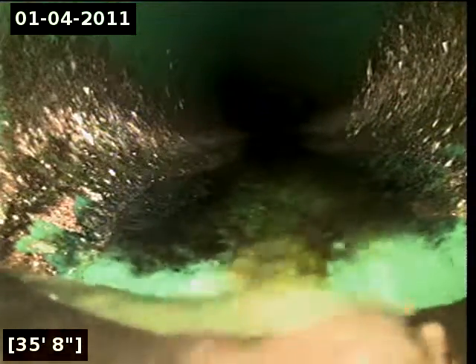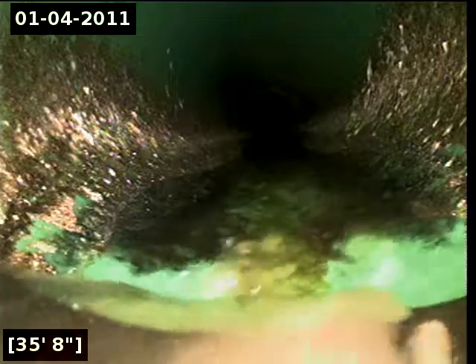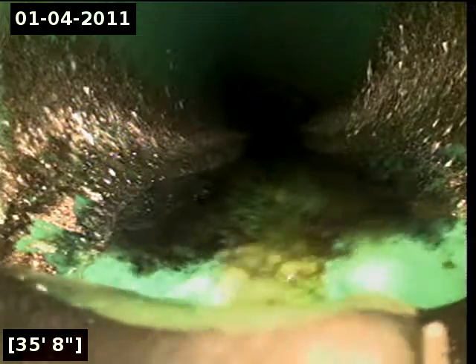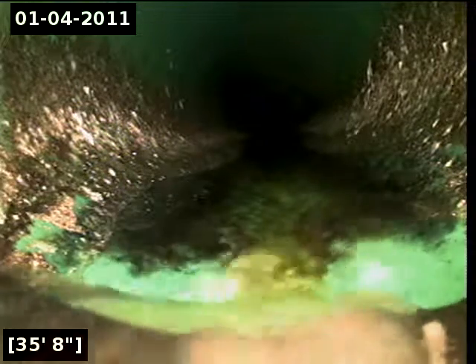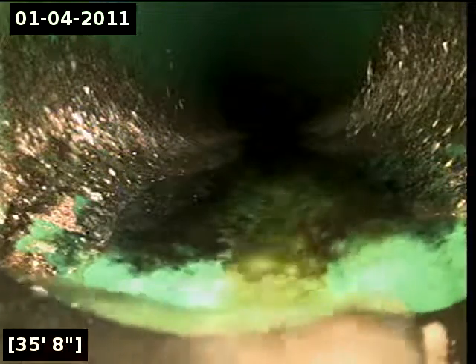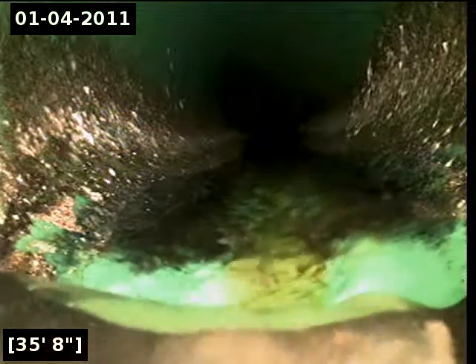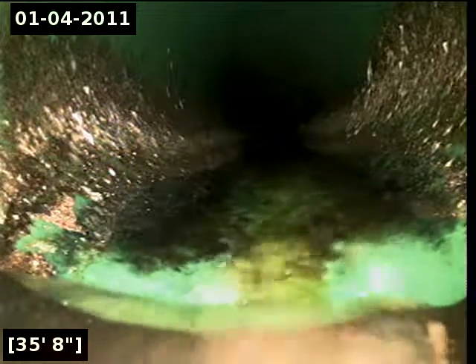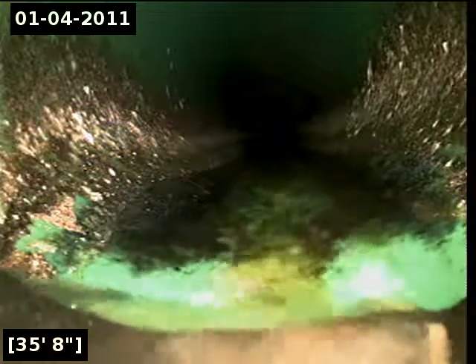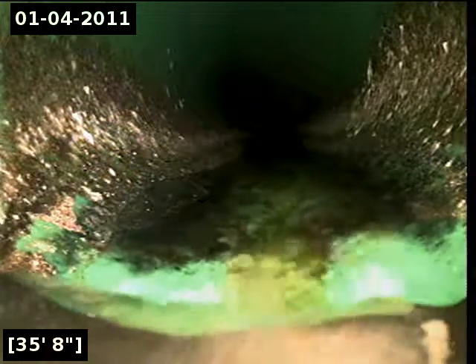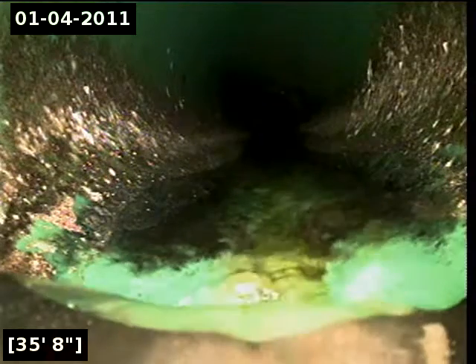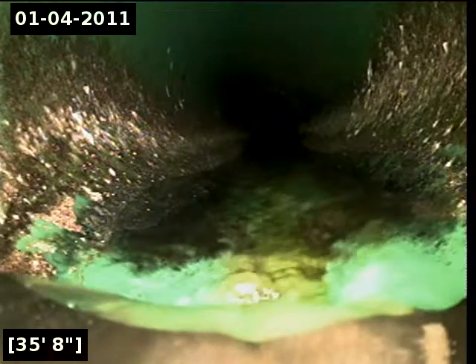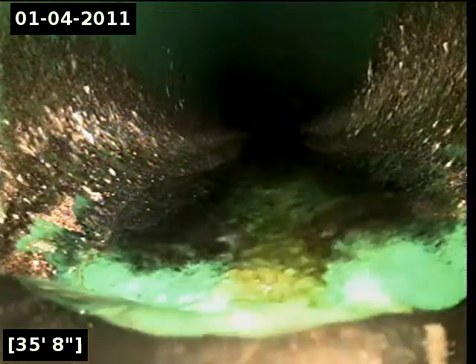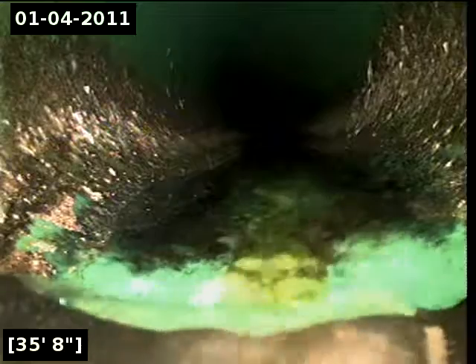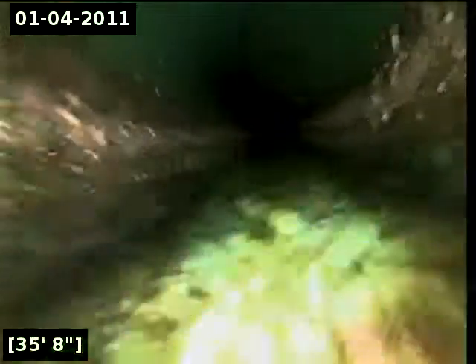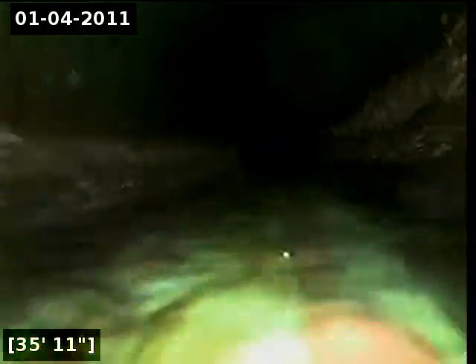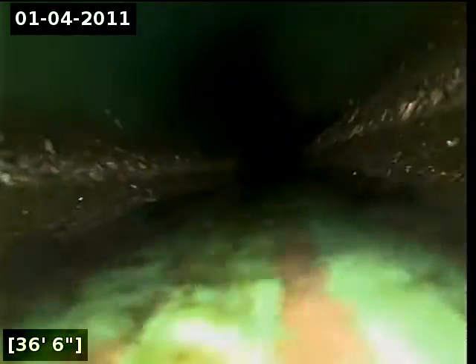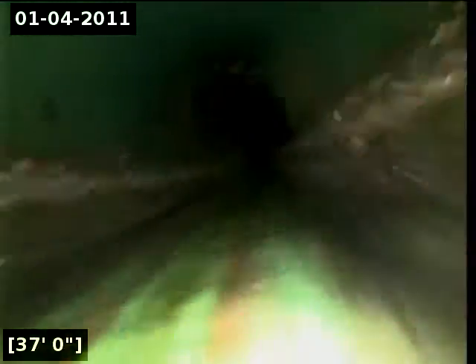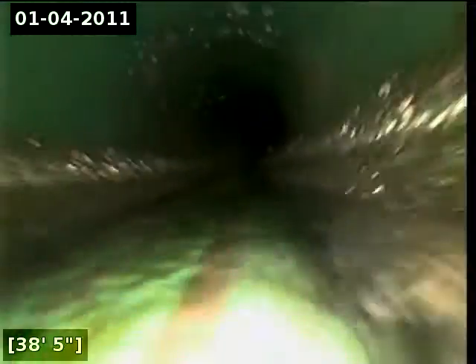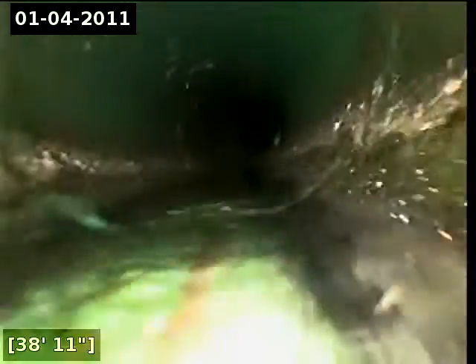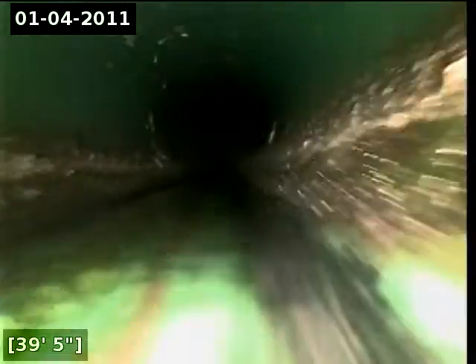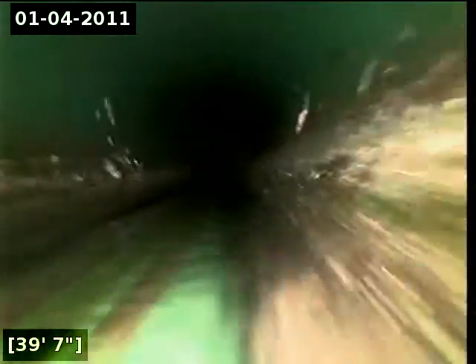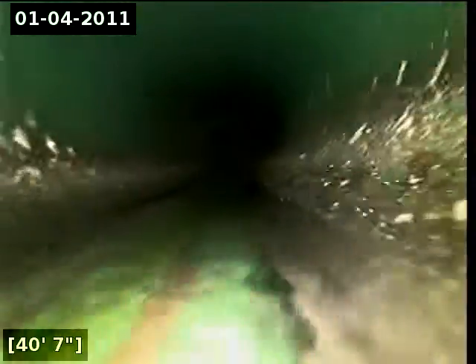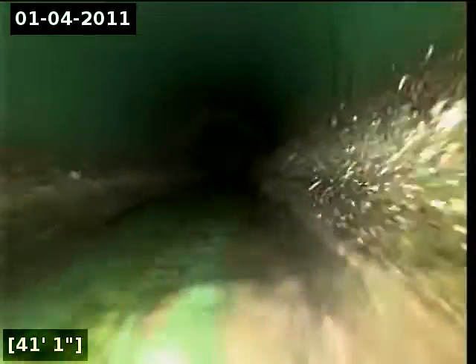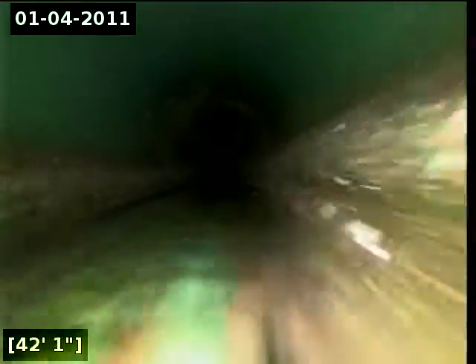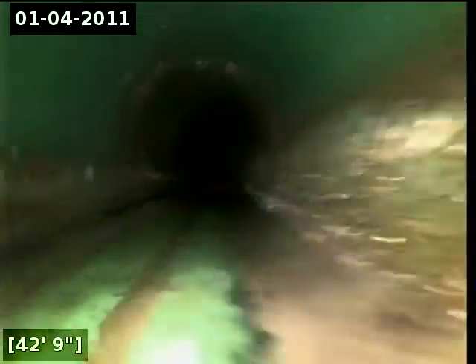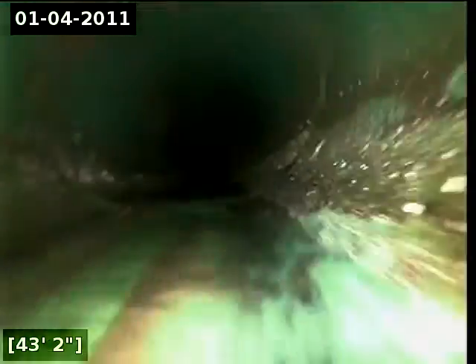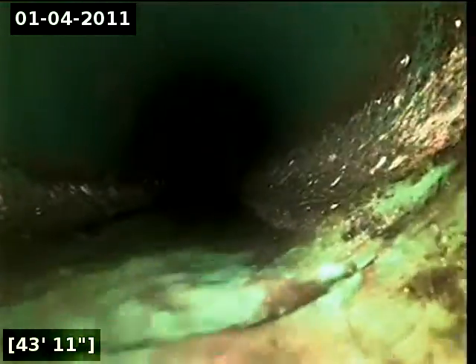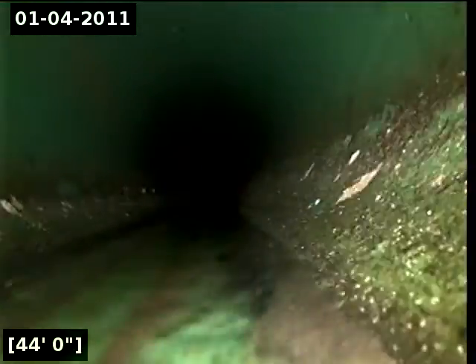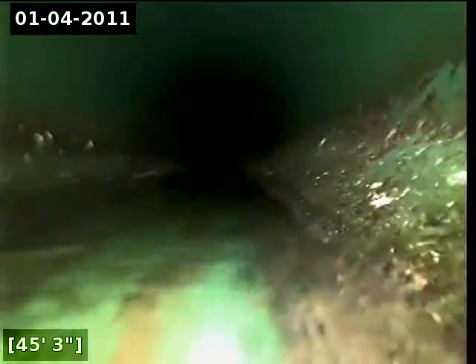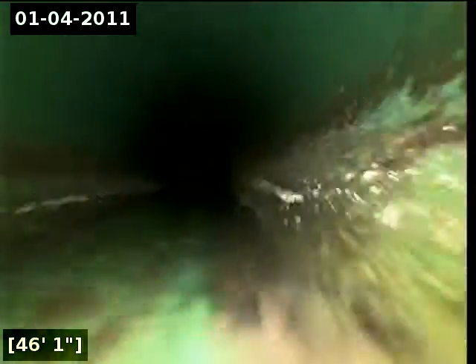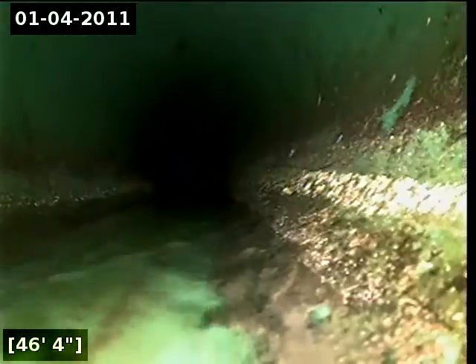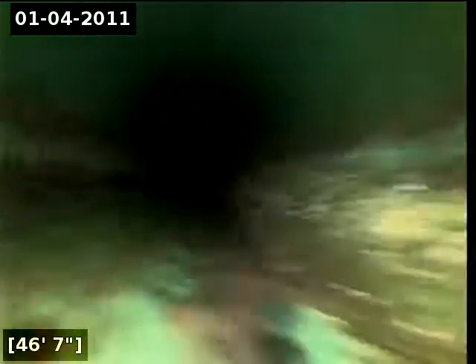Here at approximately 35 feet, it appears that we are transitioning into 3034. There is a 4-inch cast iron clean-out, and further along a 6-inch cast iron clean-out.